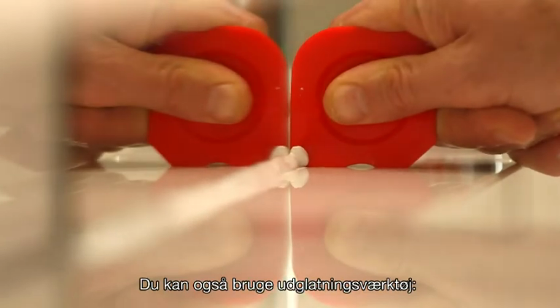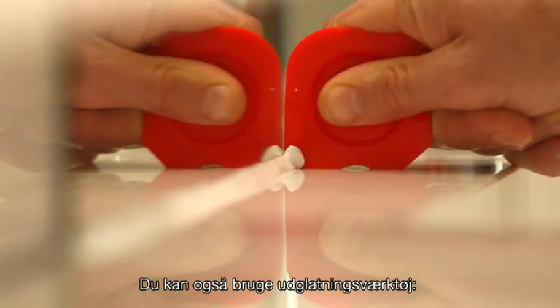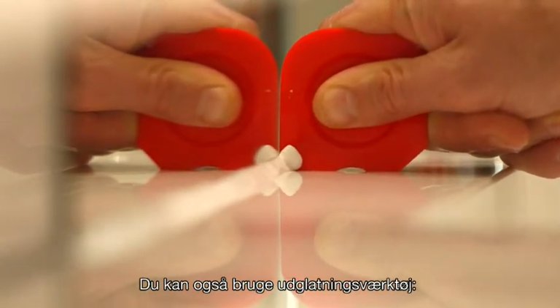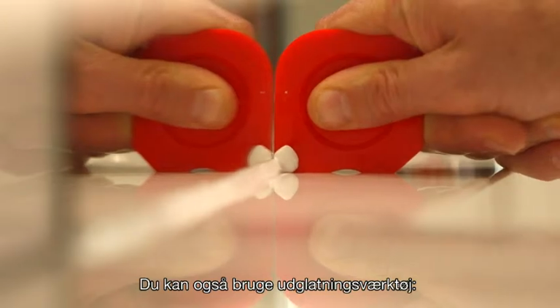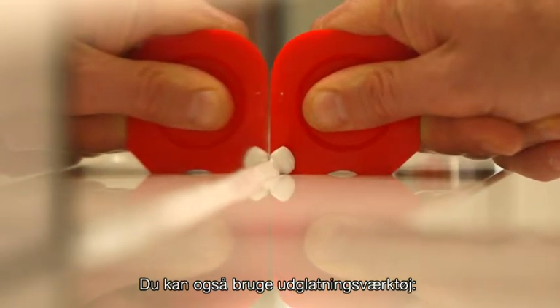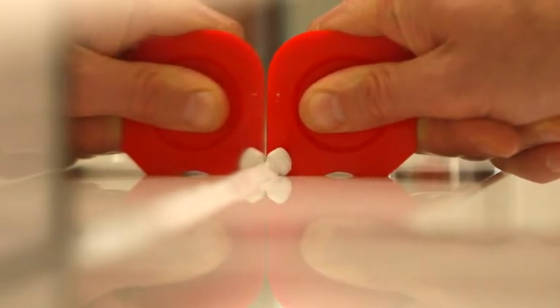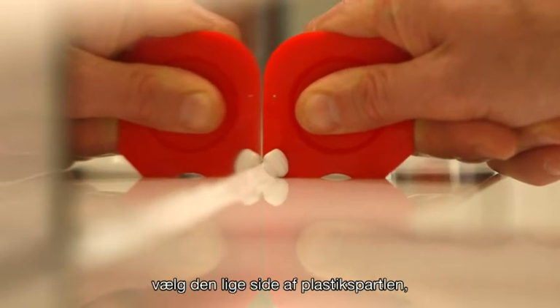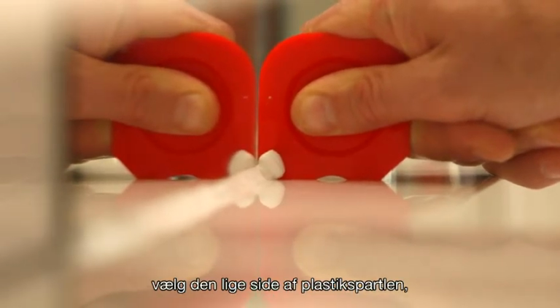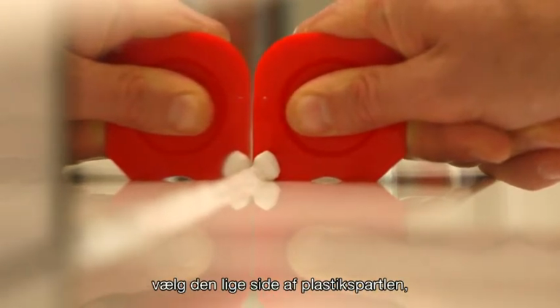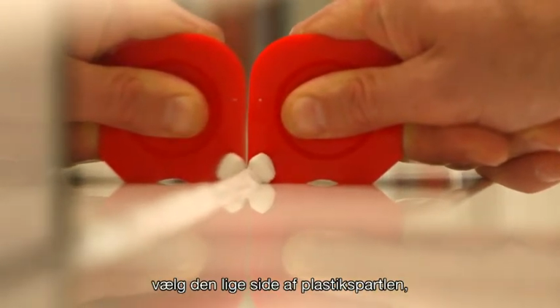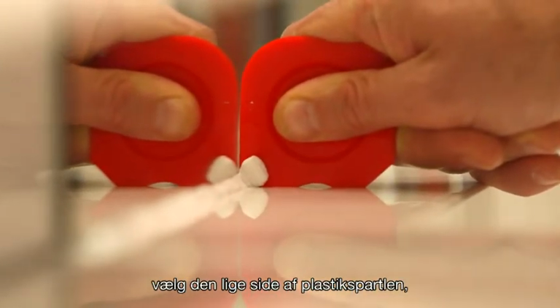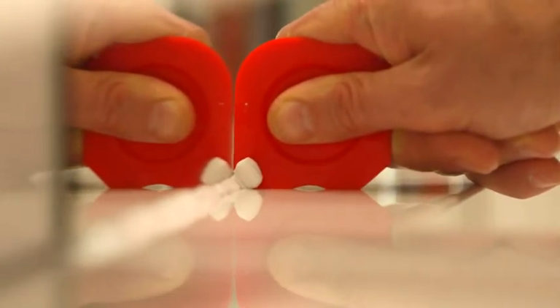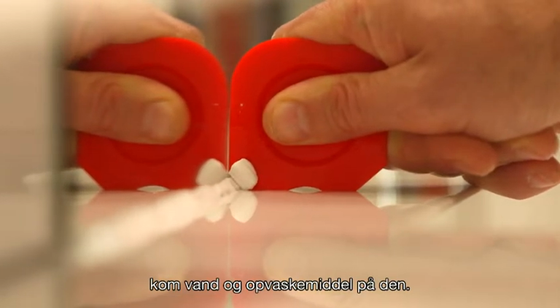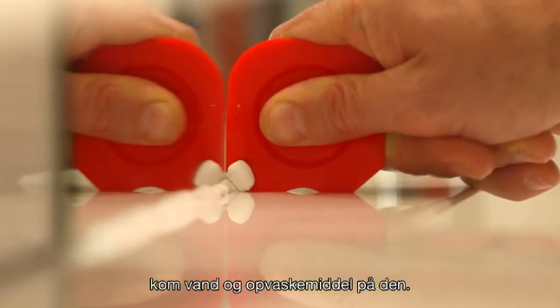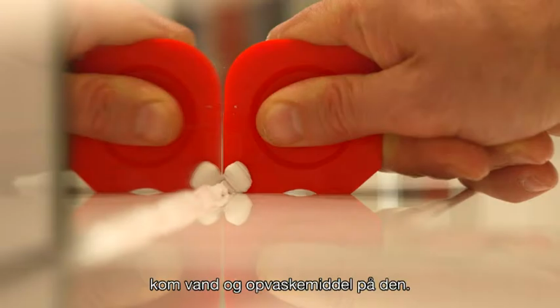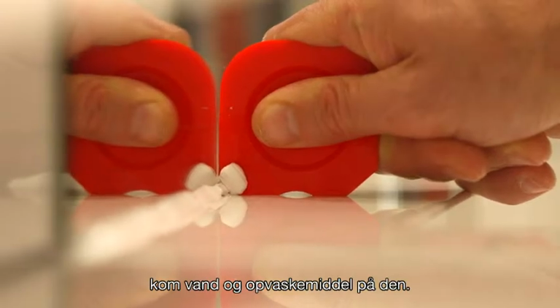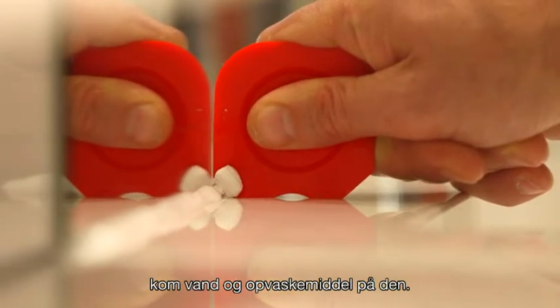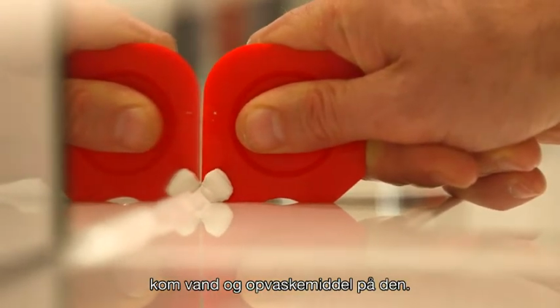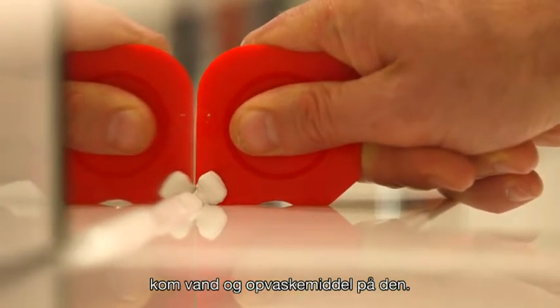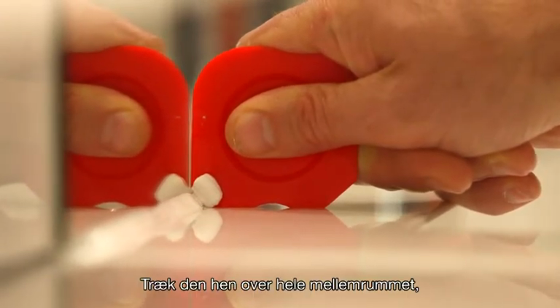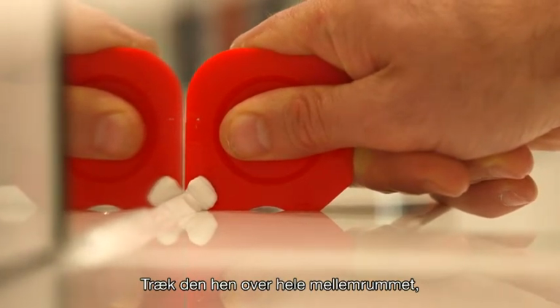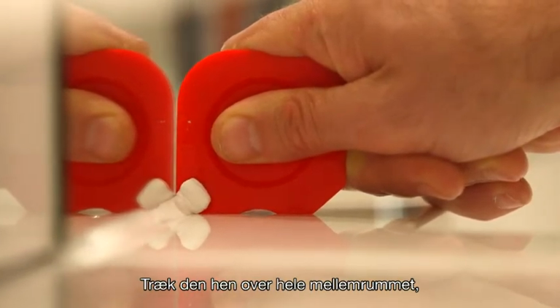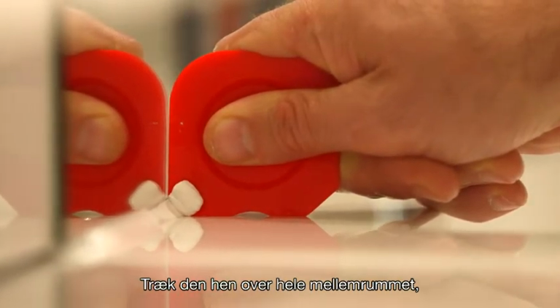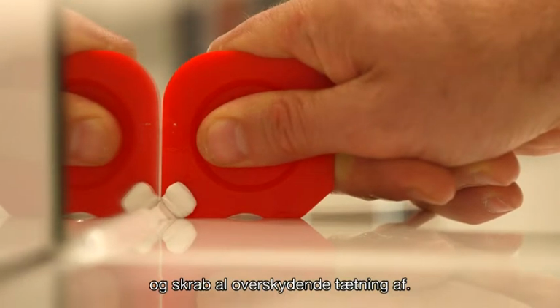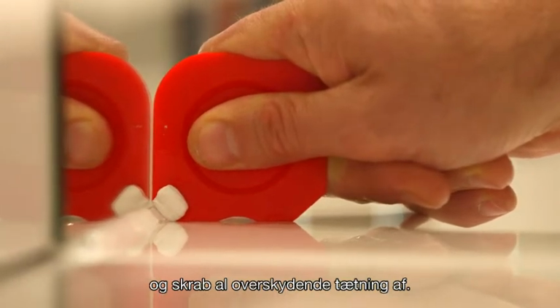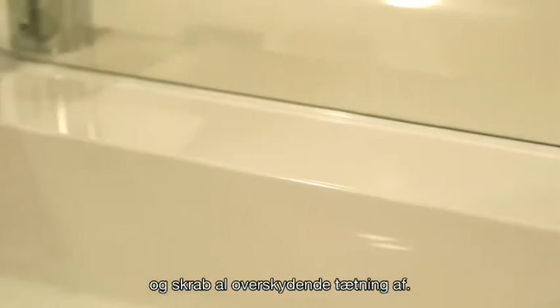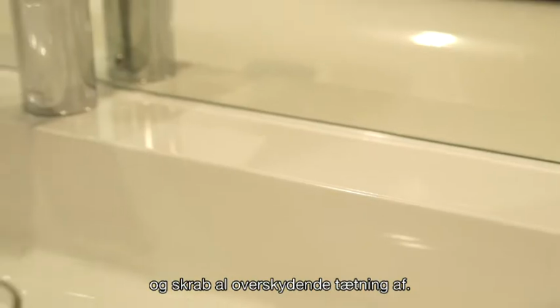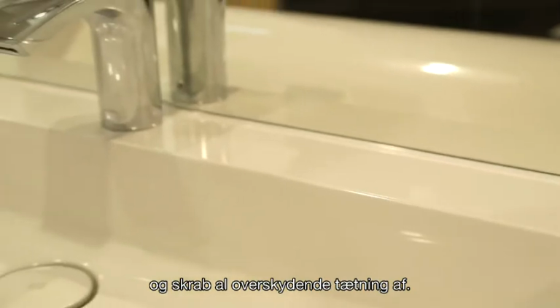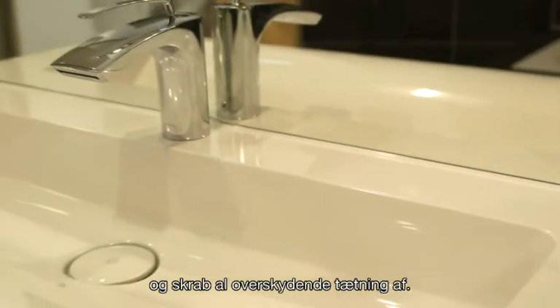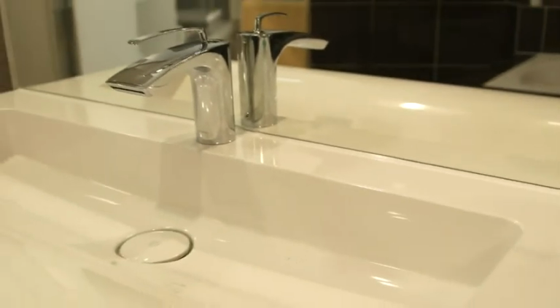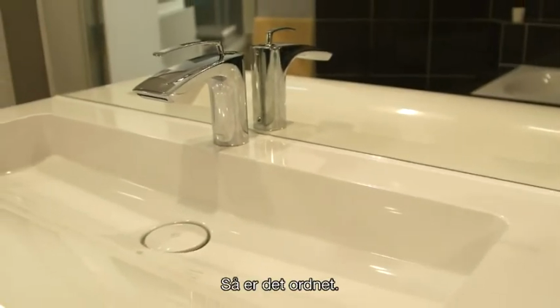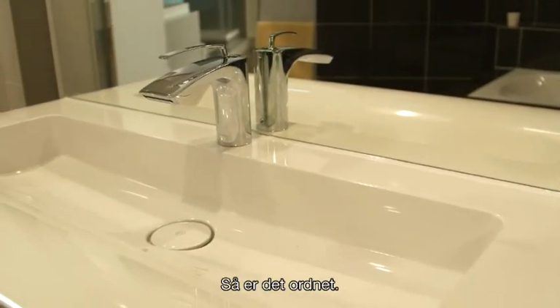You can also use a smoothing tool. Select the straight side of the paste card, wet it with water and dishwashing detergent. Pull it over the entire gap, scraping all the overlapping sealant away. It's done.